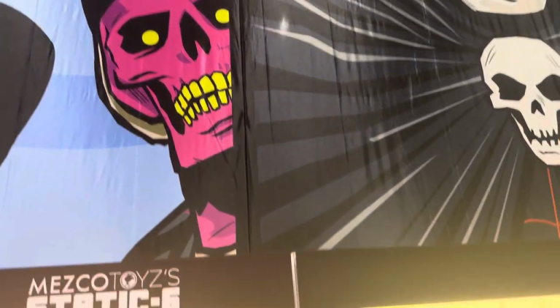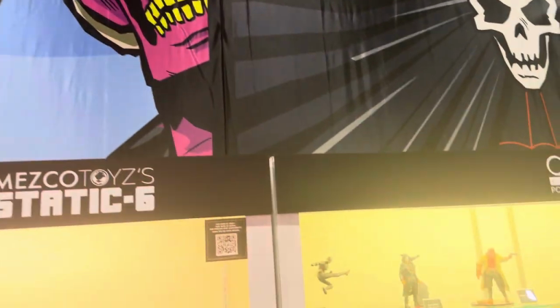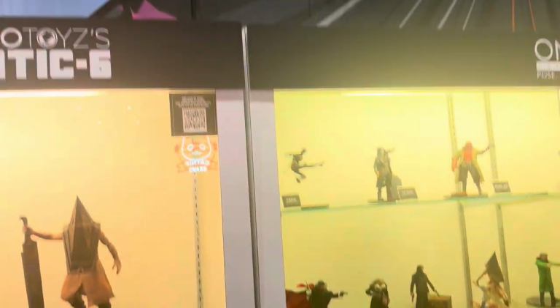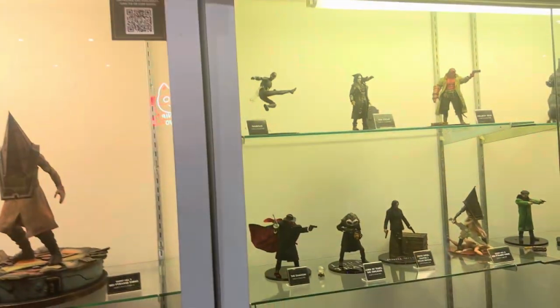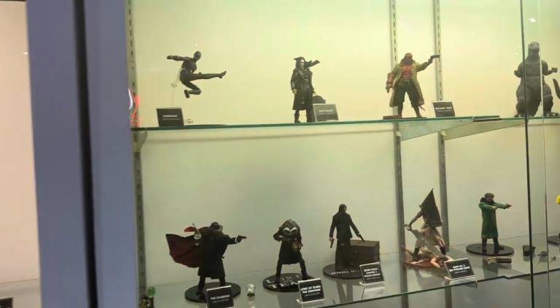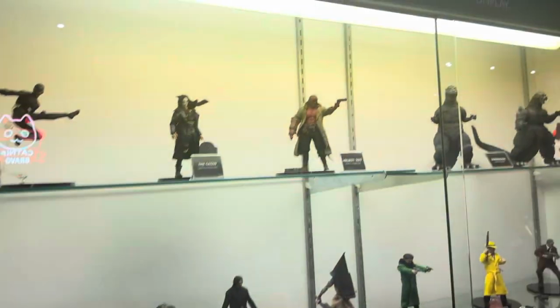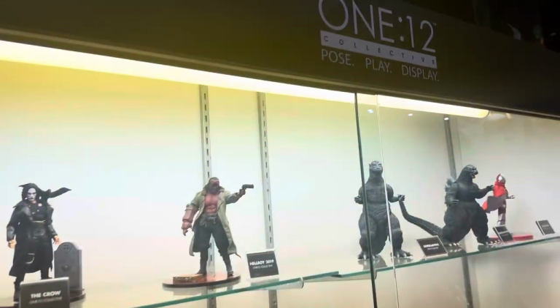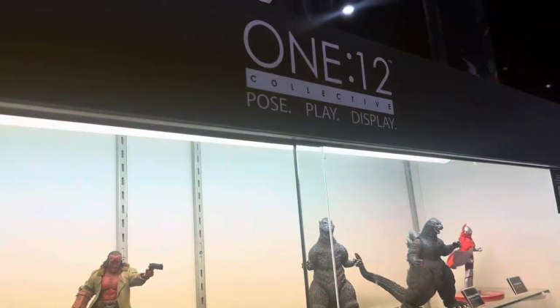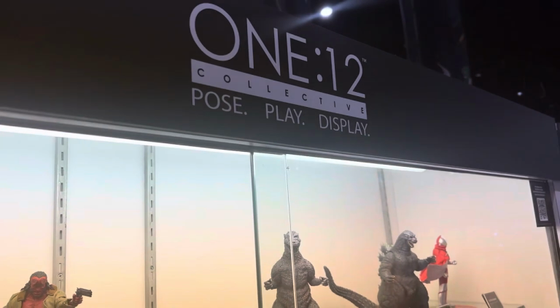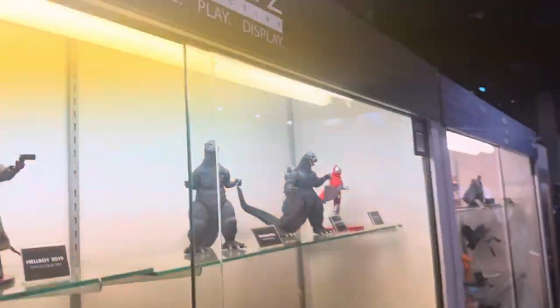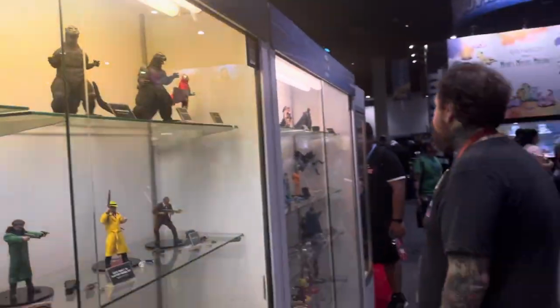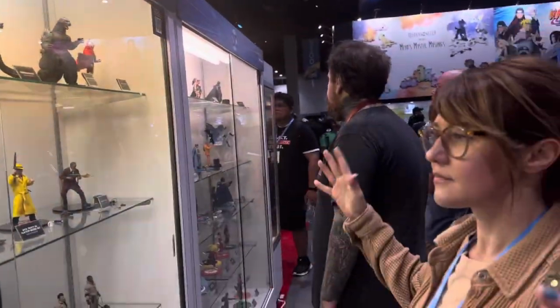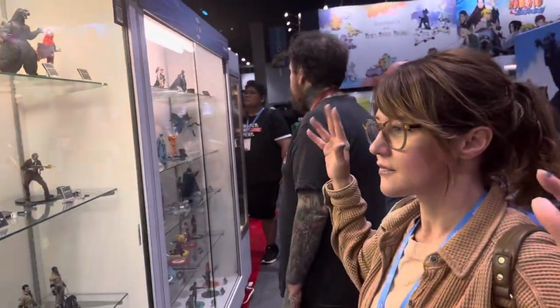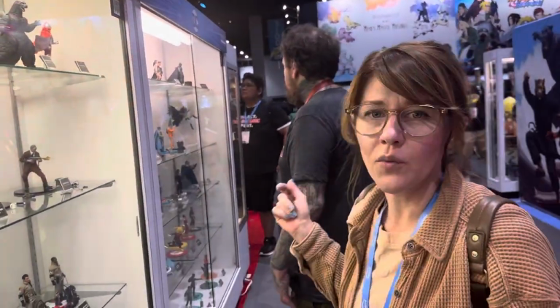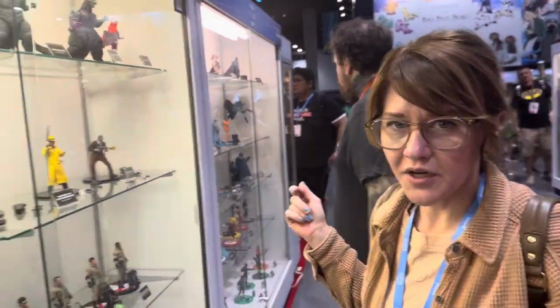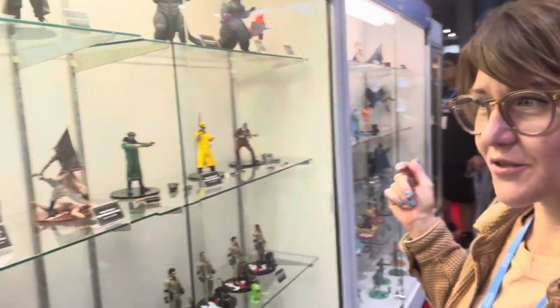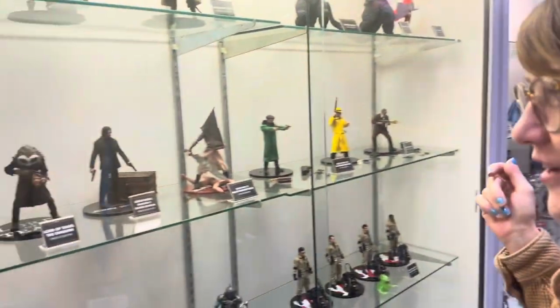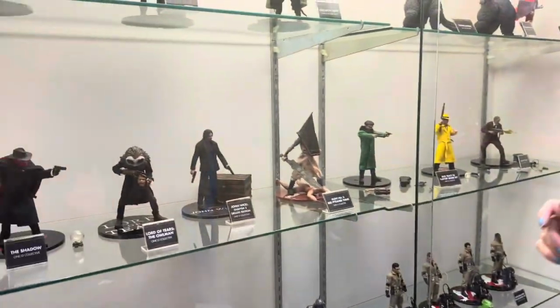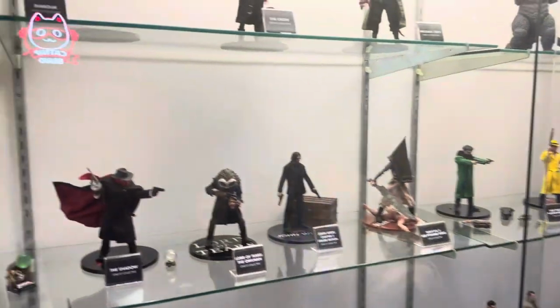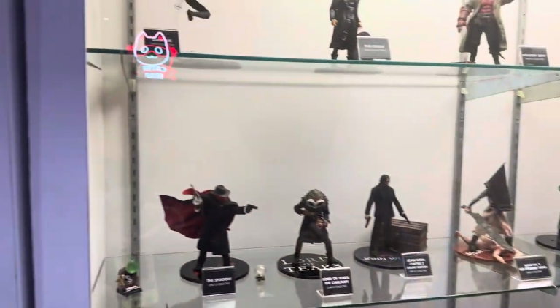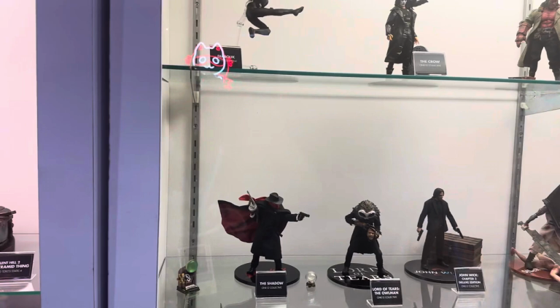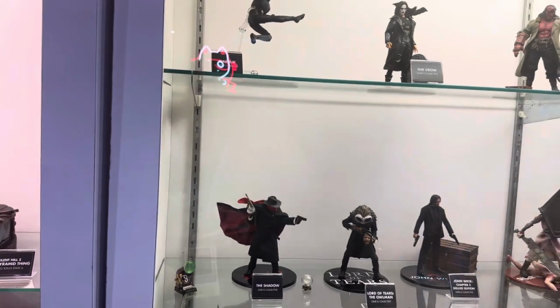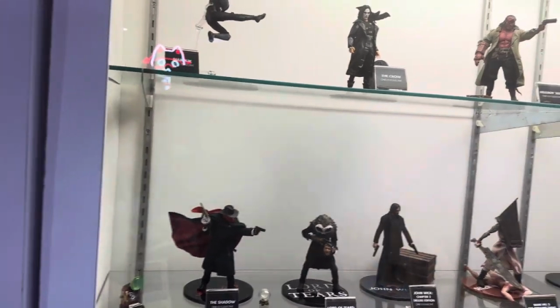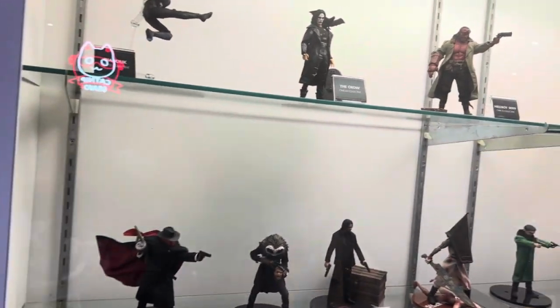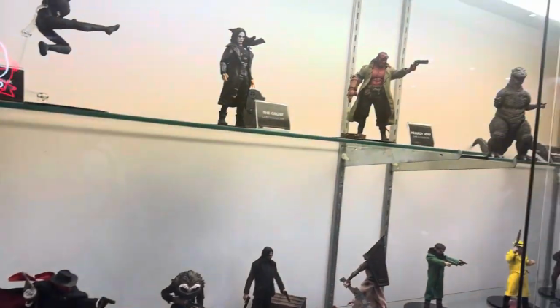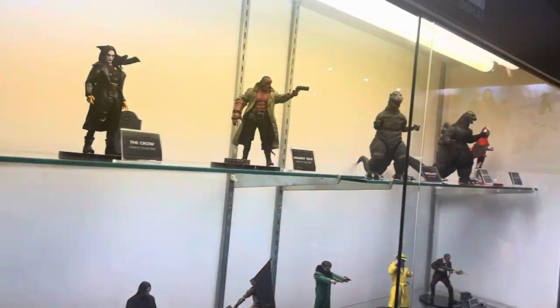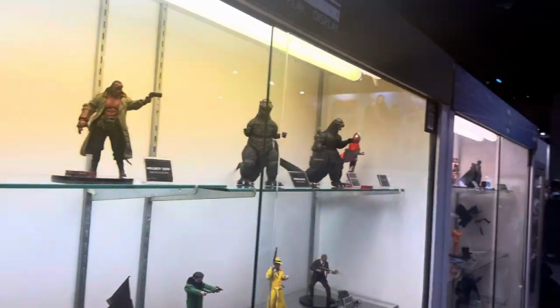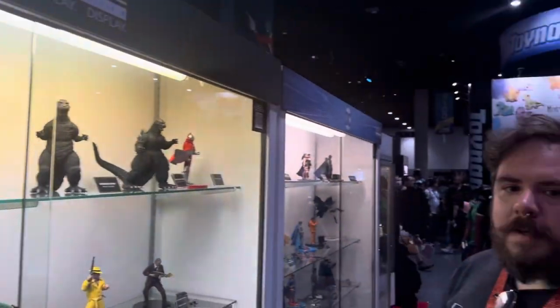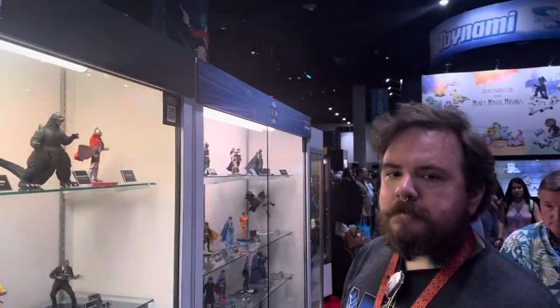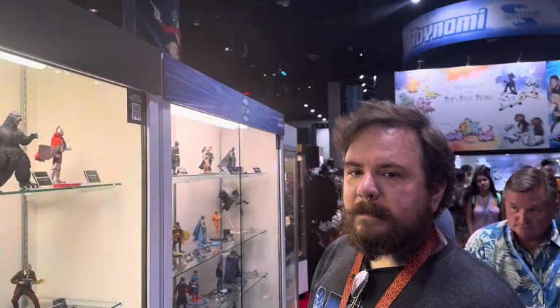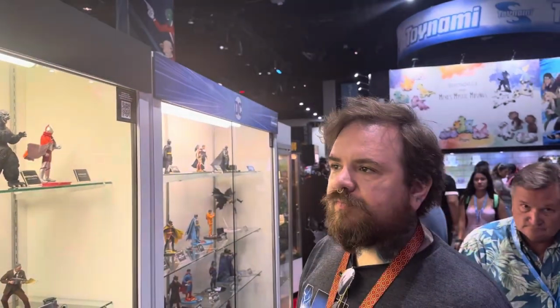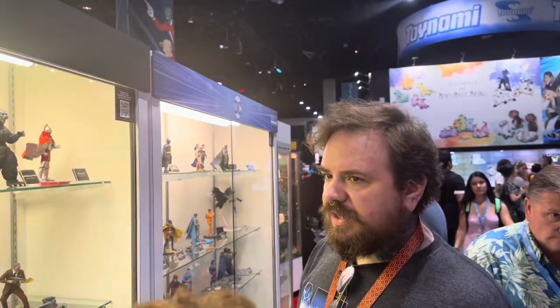All right, we're at the Mezco booth, 112 Collective, on display. Overwhelmed. So we're going to try to do a full booth tour. Mezco is one of the best displays going here at the Con.